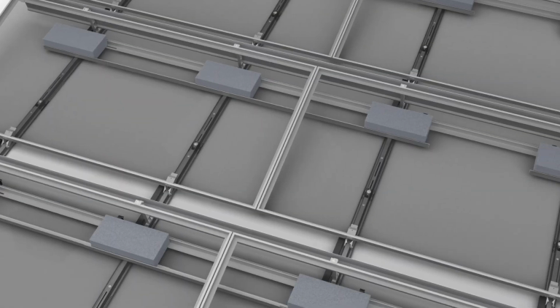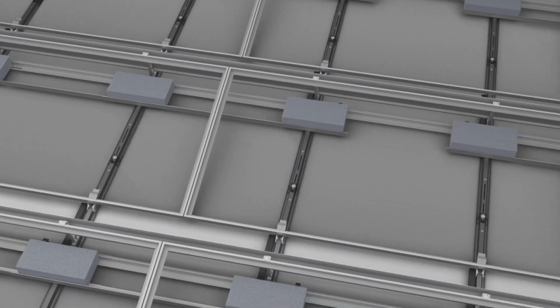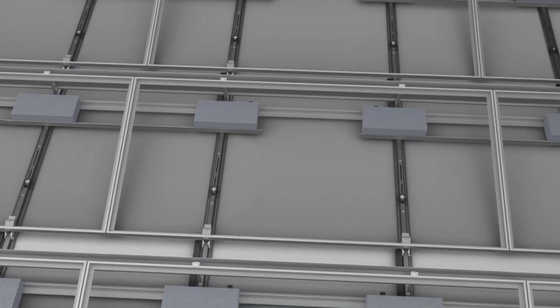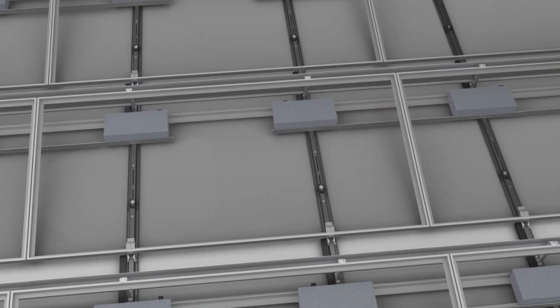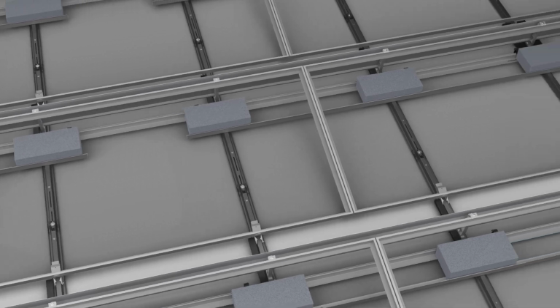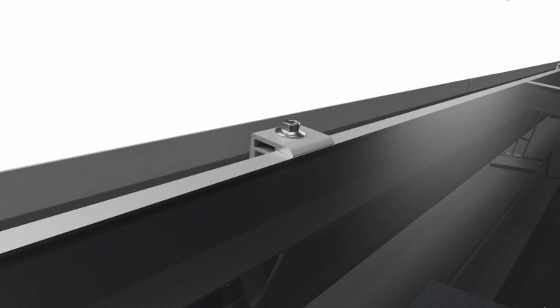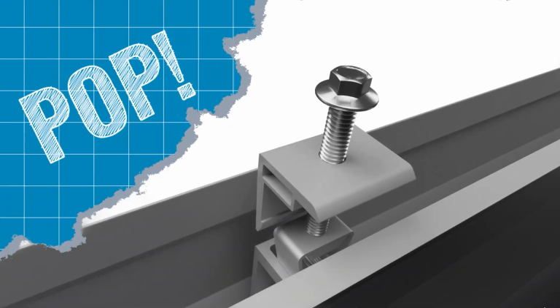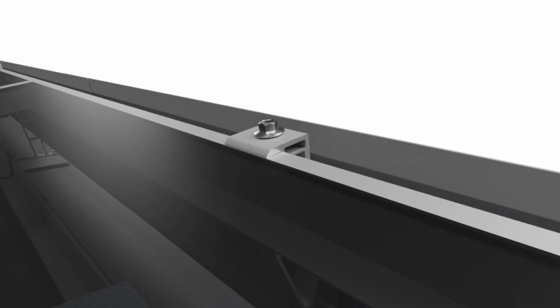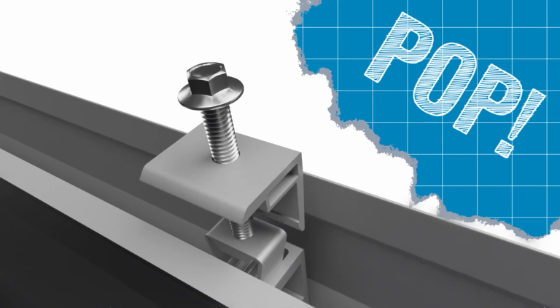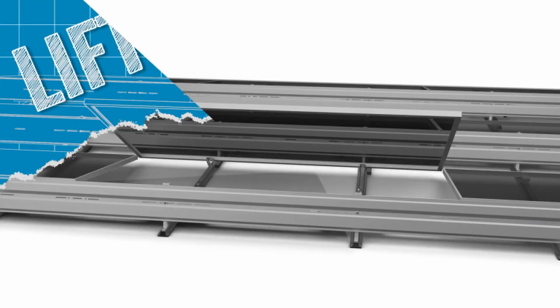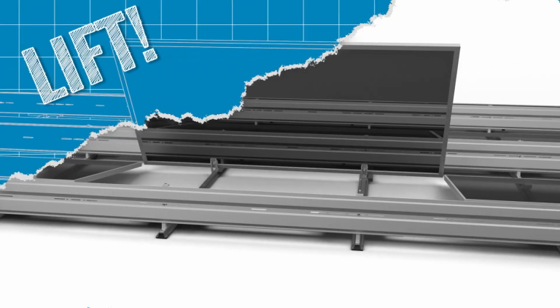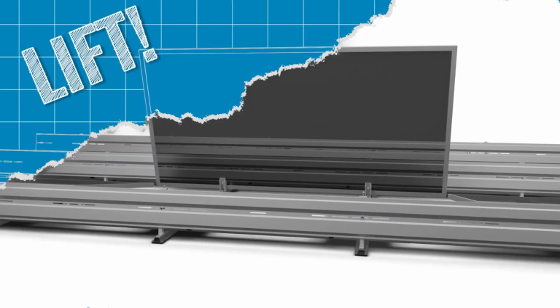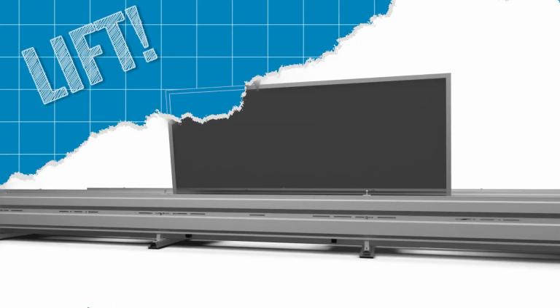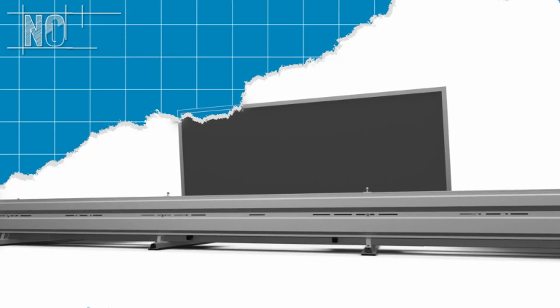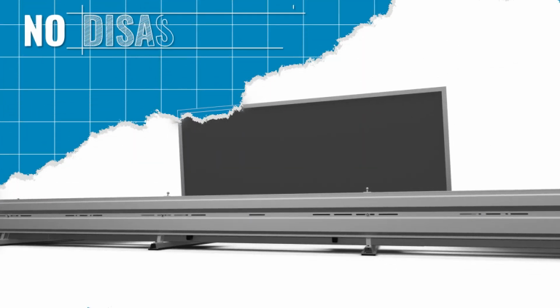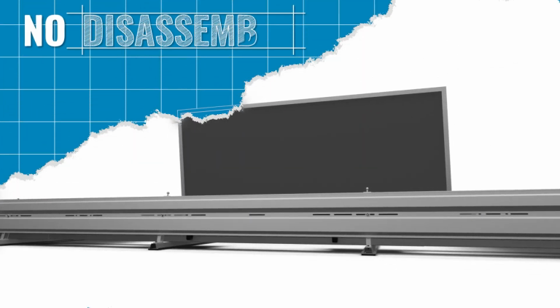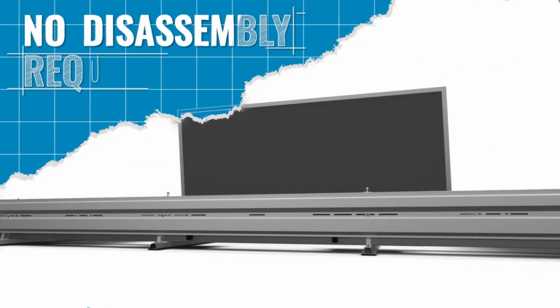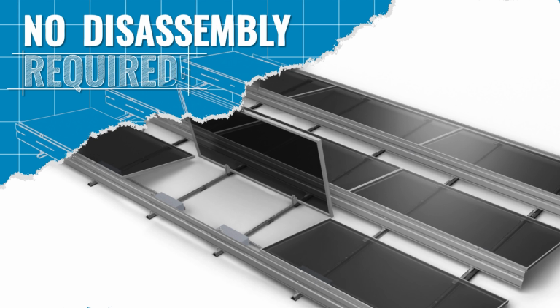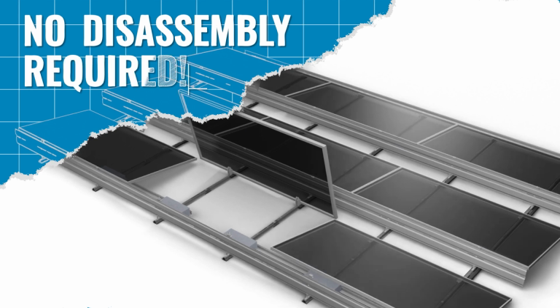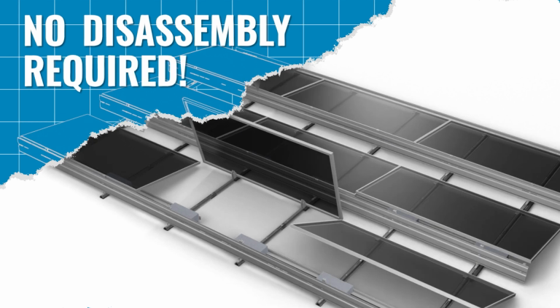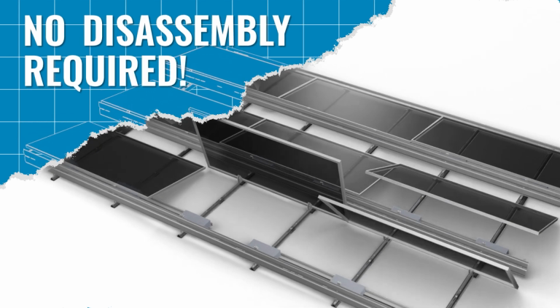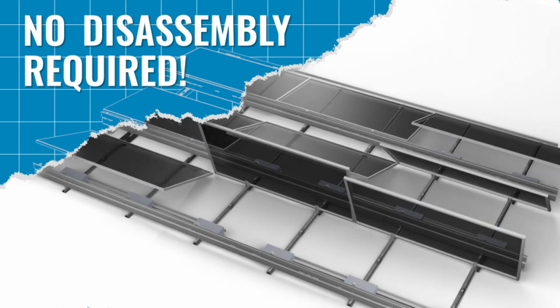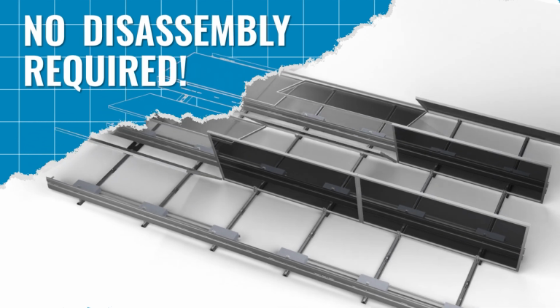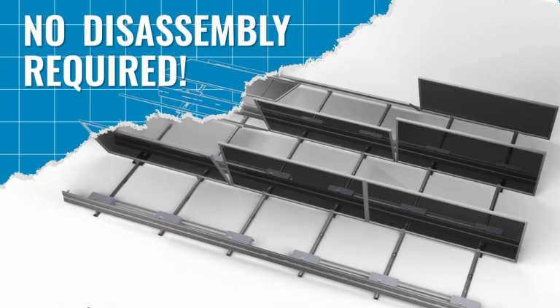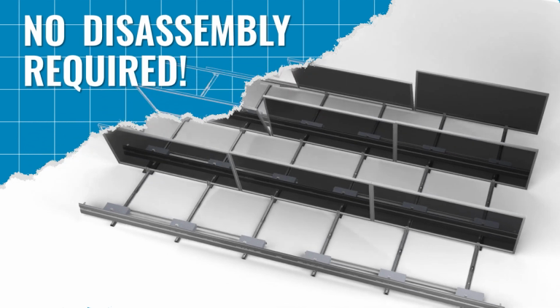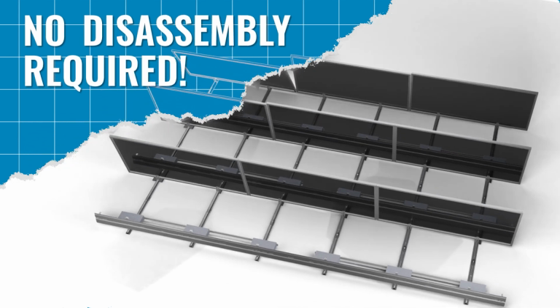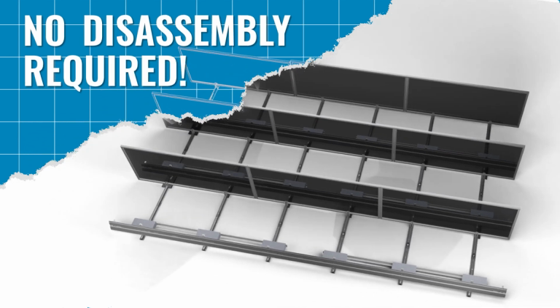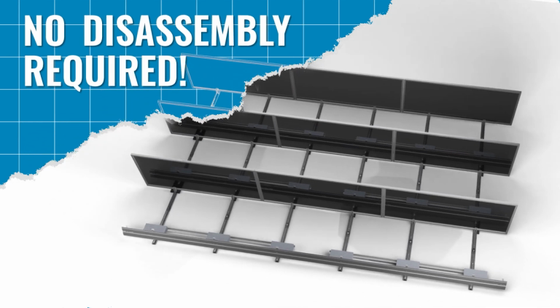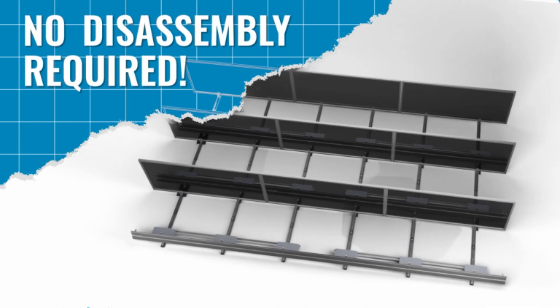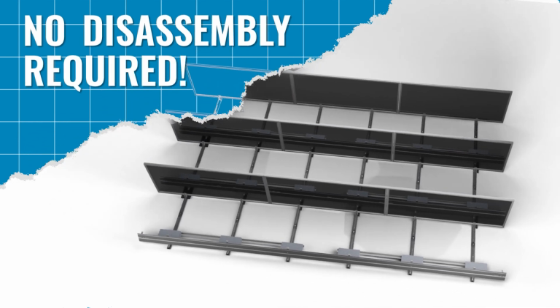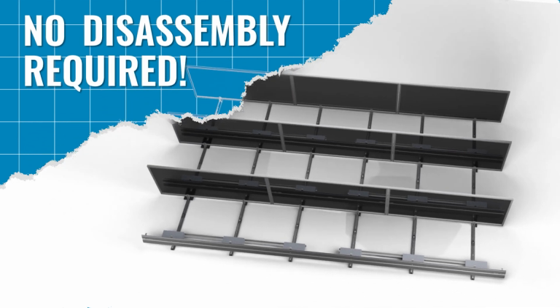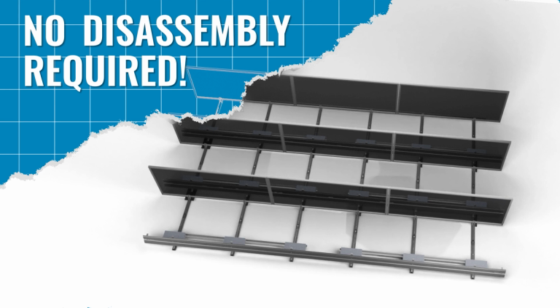Access beneath the panels is as easy as popping the hood — for installation, wire management and O&M. No removal of clamps, no removal of wind deflectors. Quicker and simpler than other grid-based systems.